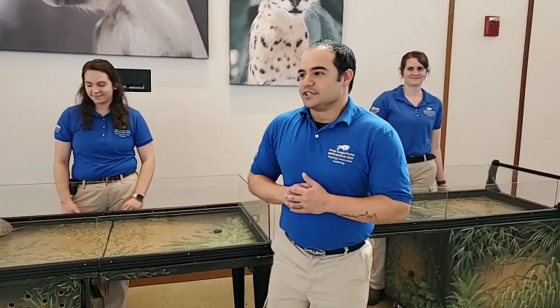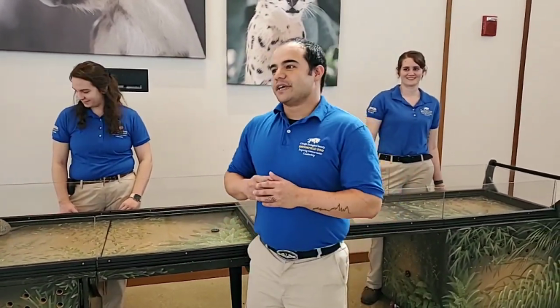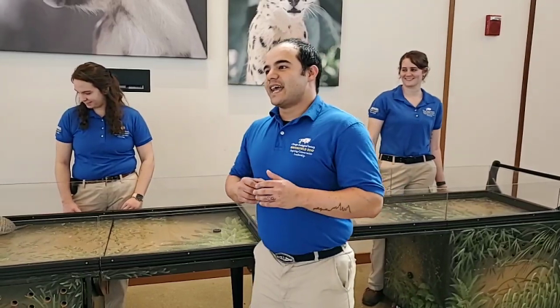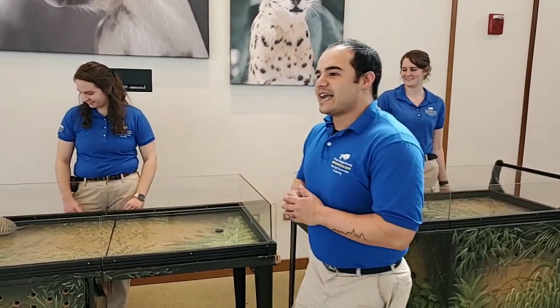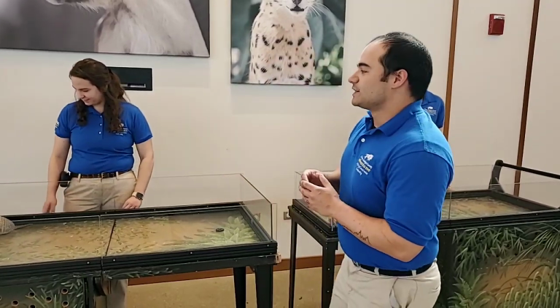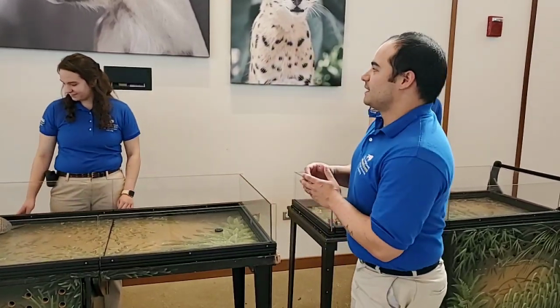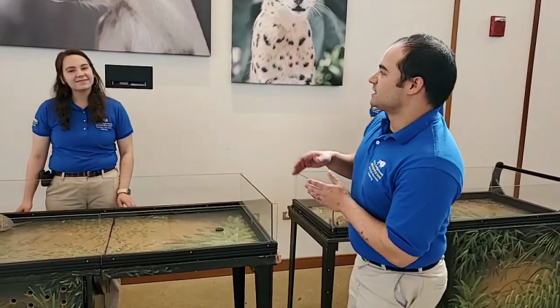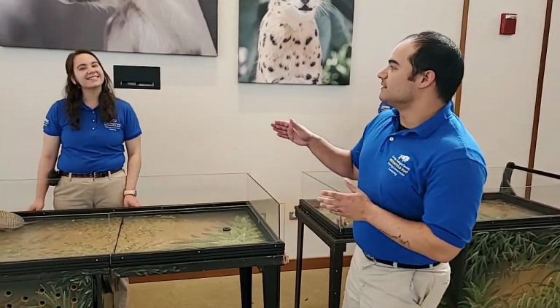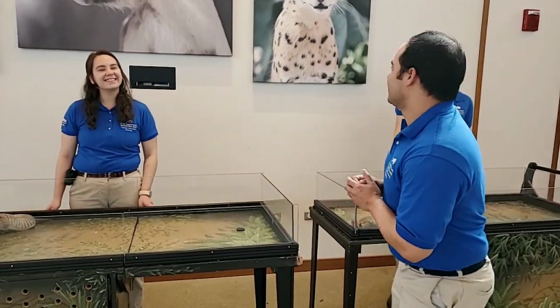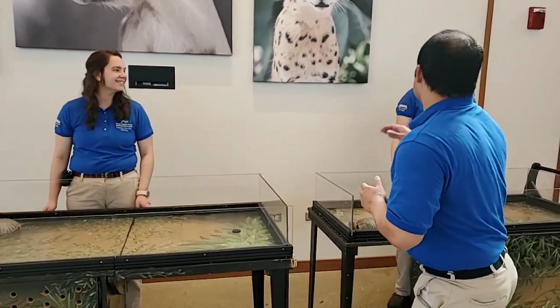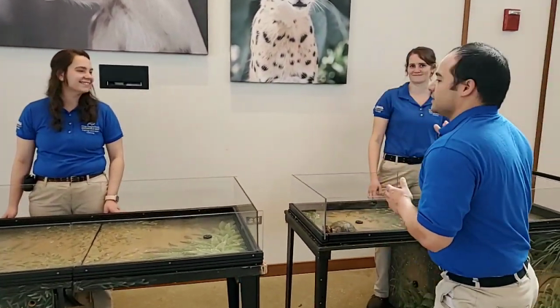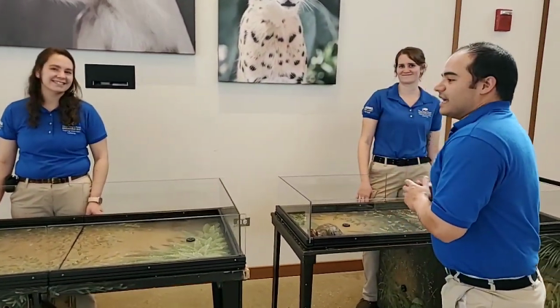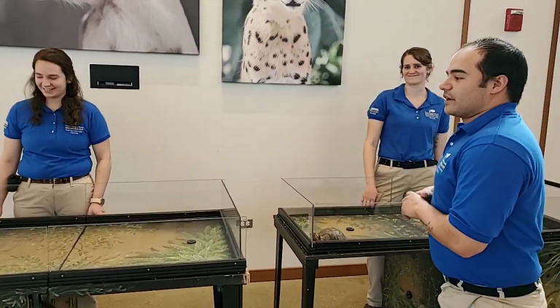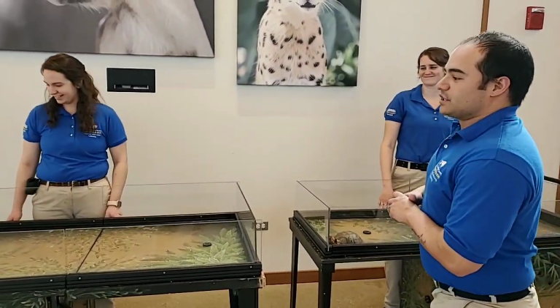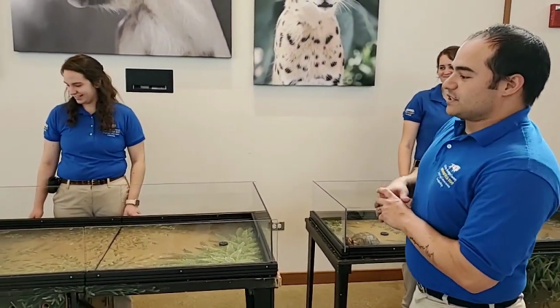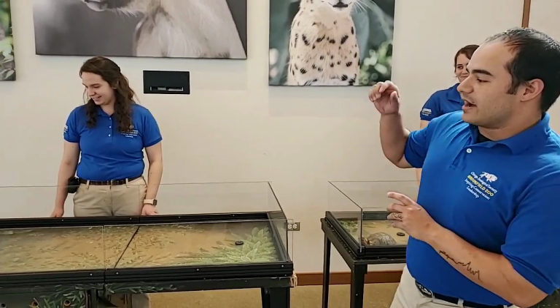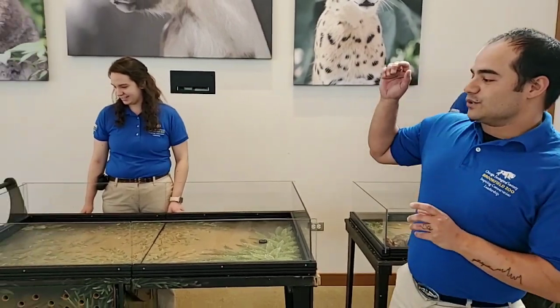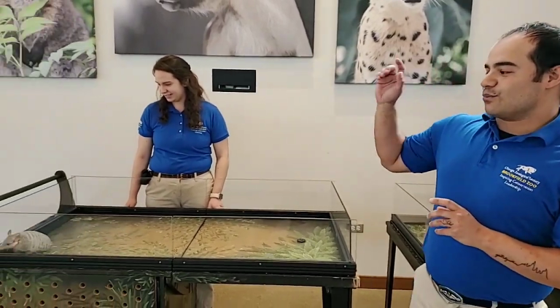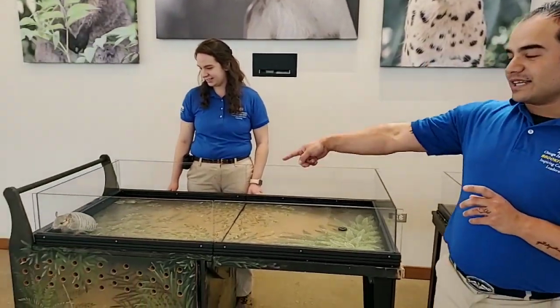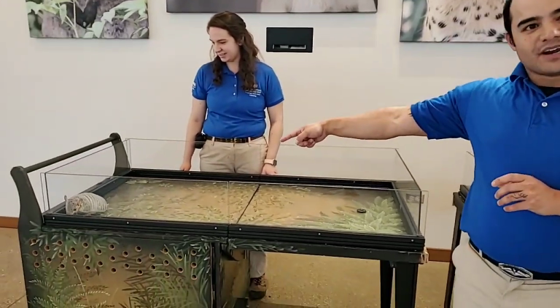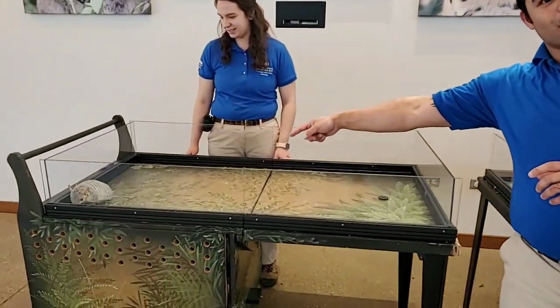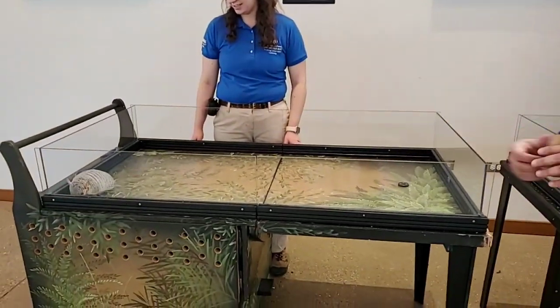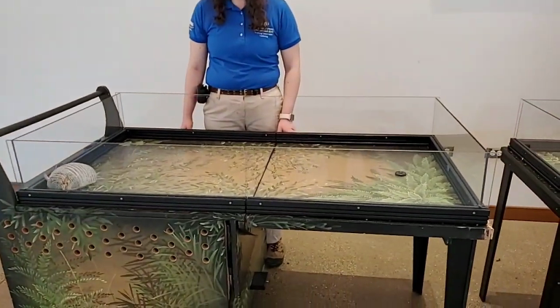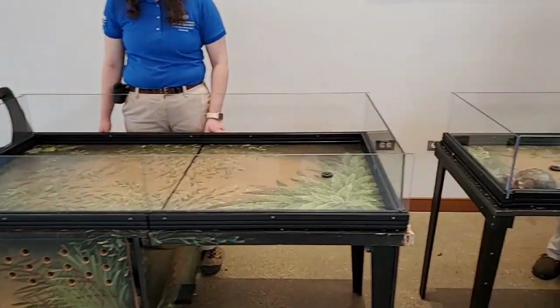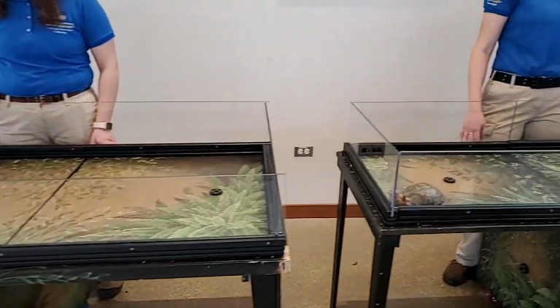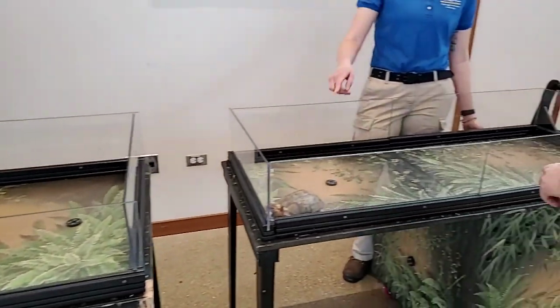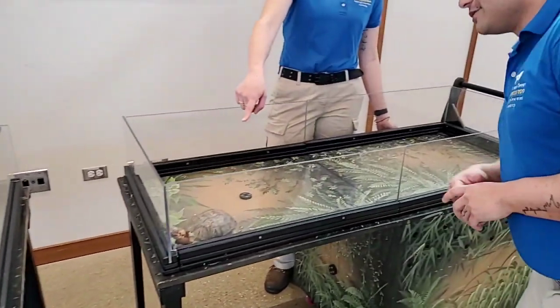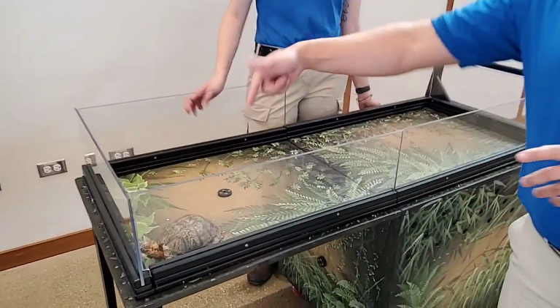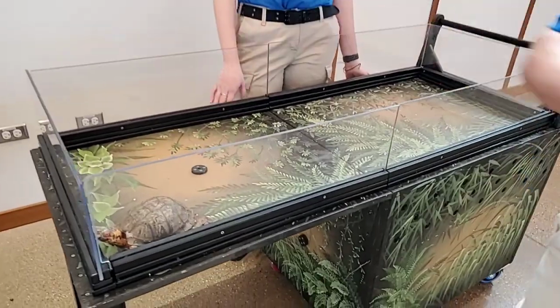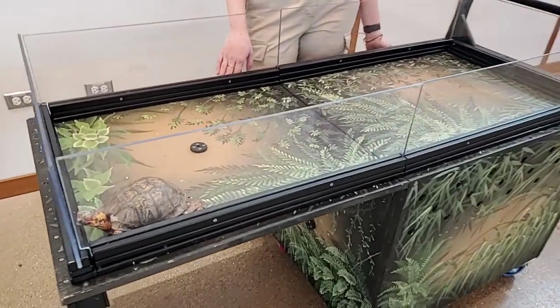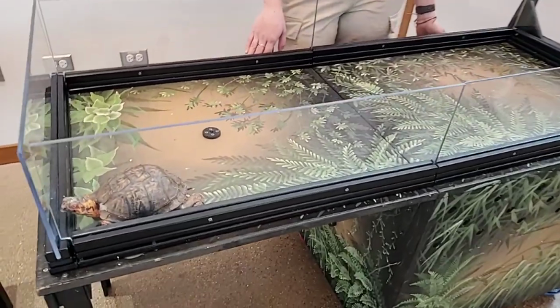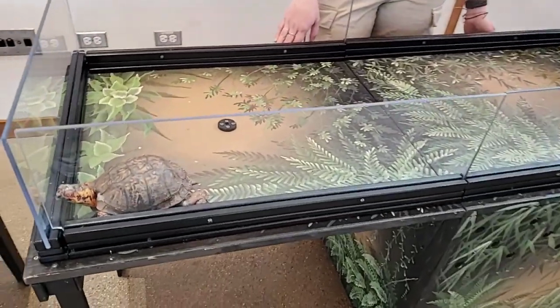To do that today I have animal care specialists Olivia and Jill and they're going to show us our animals — Raleigh our armadillo and Touche our box turtle.